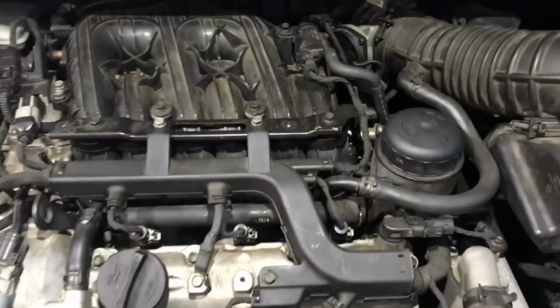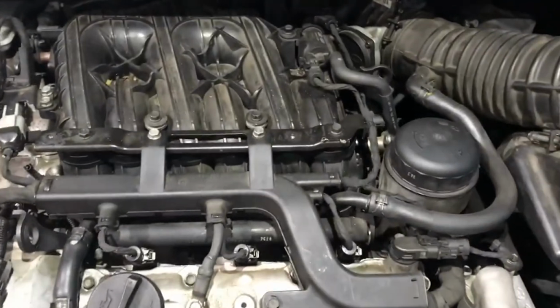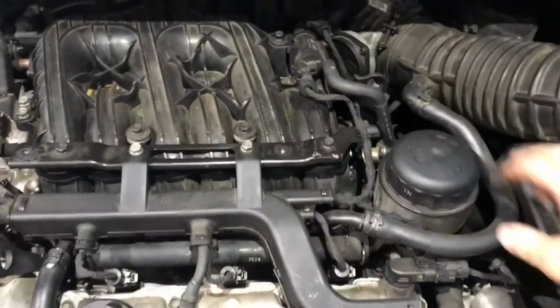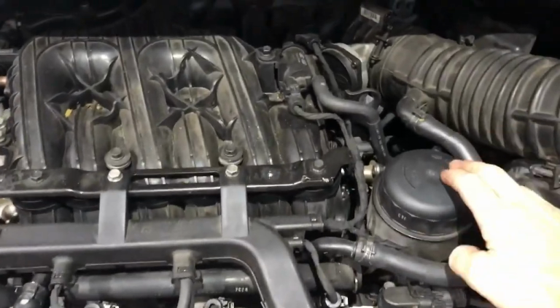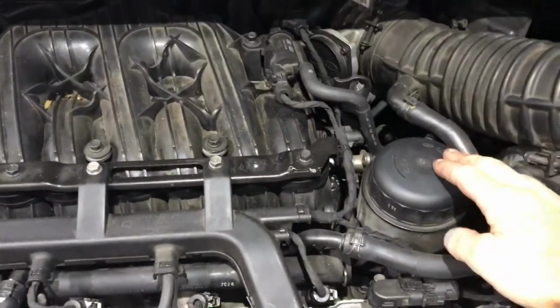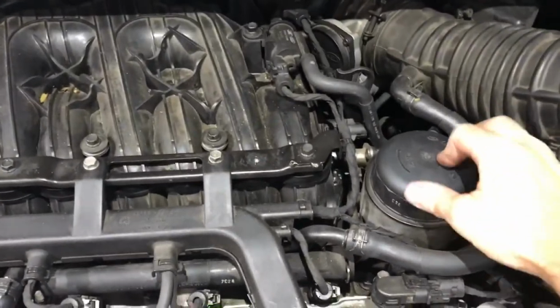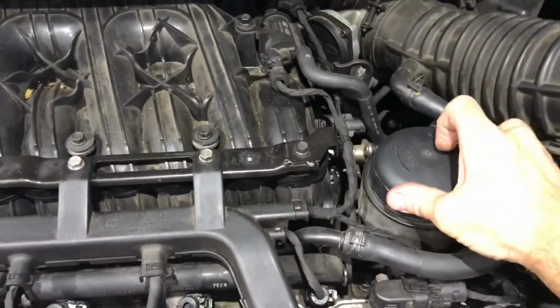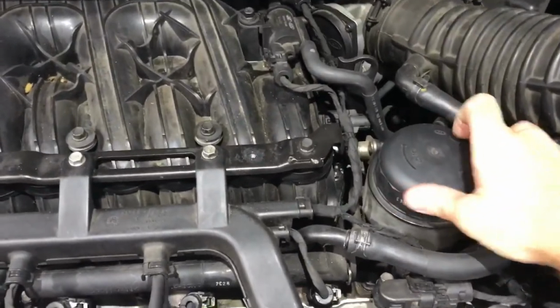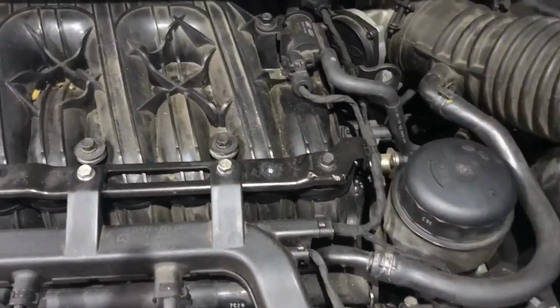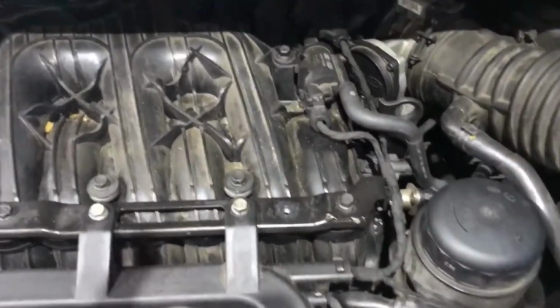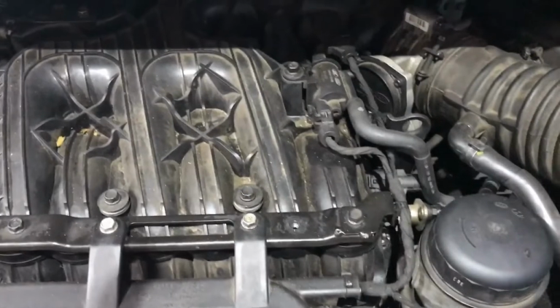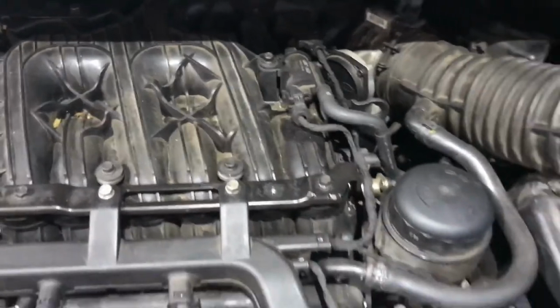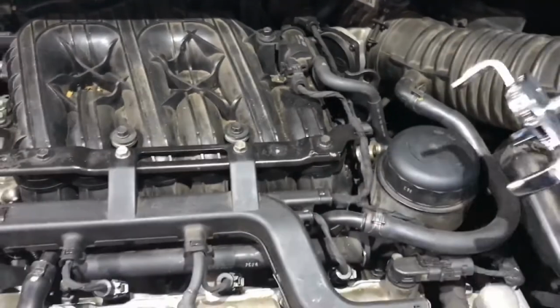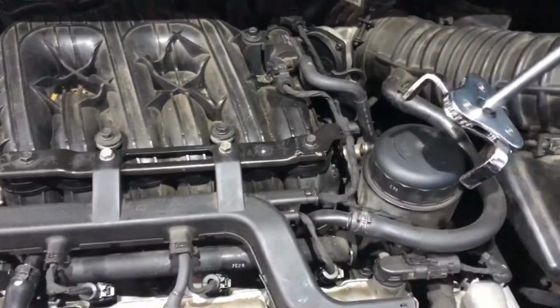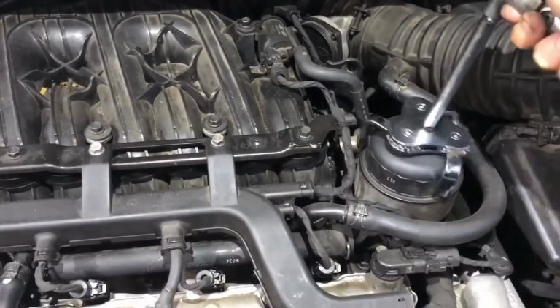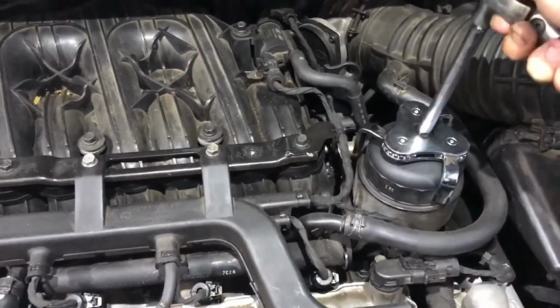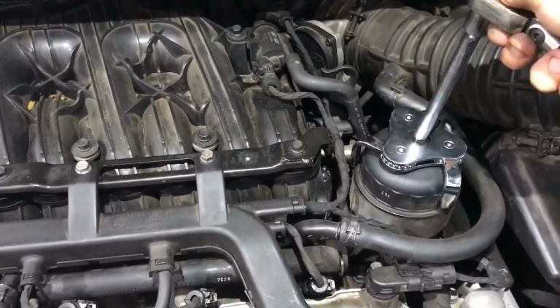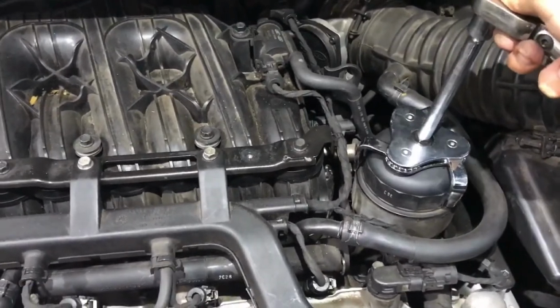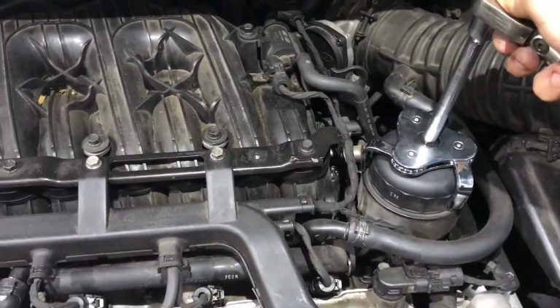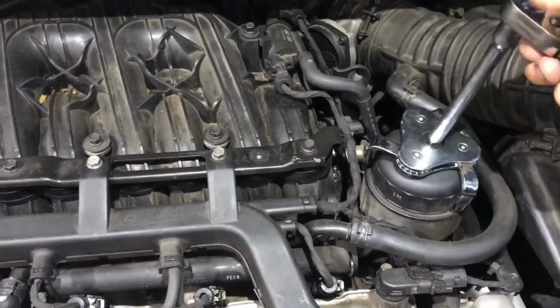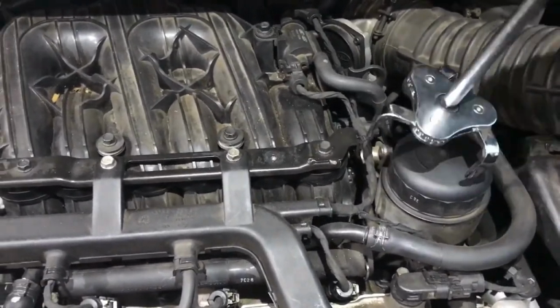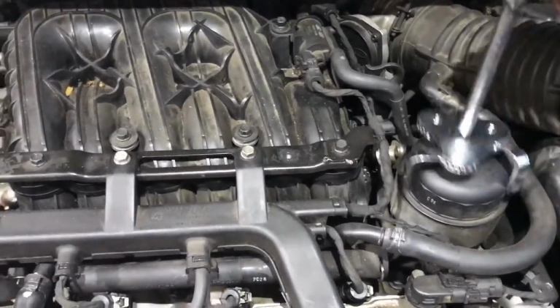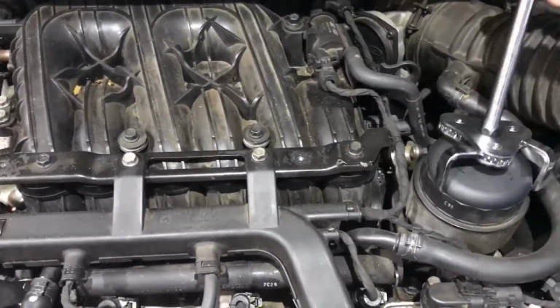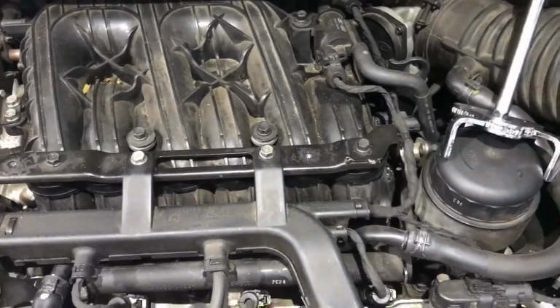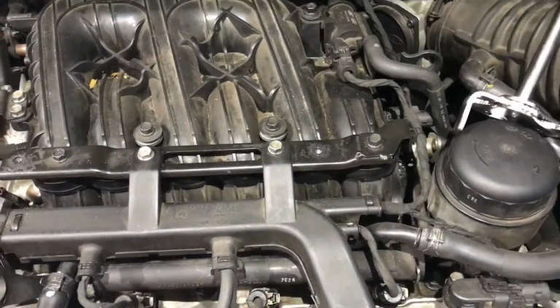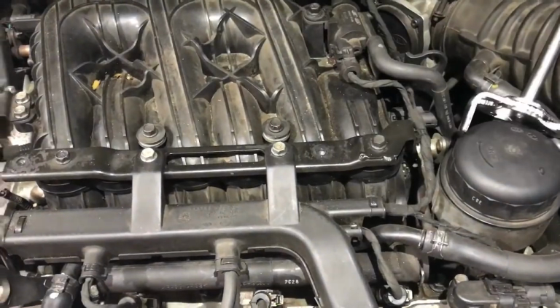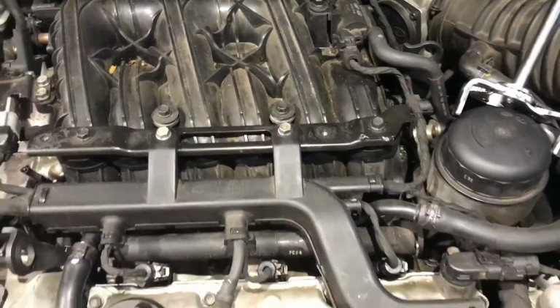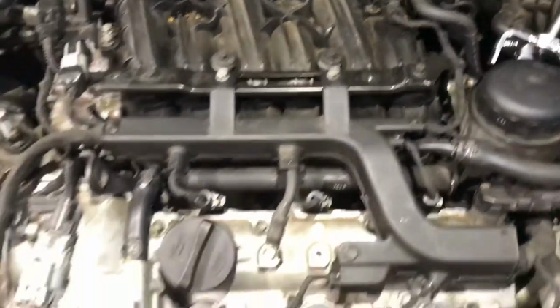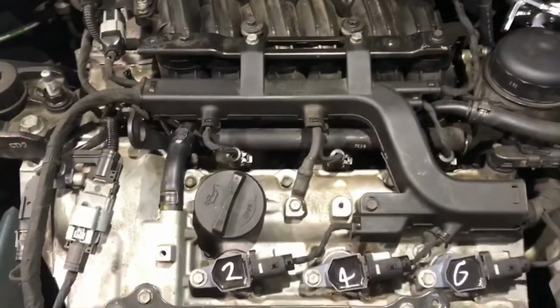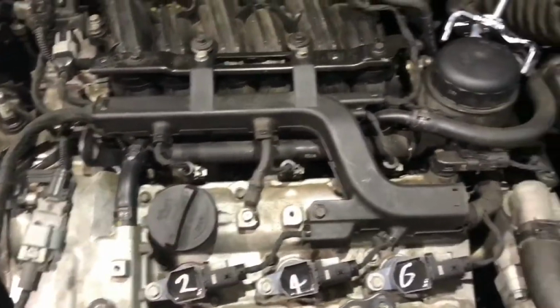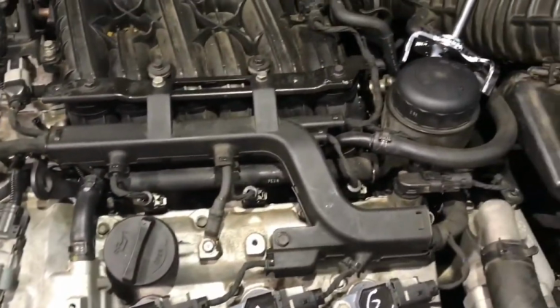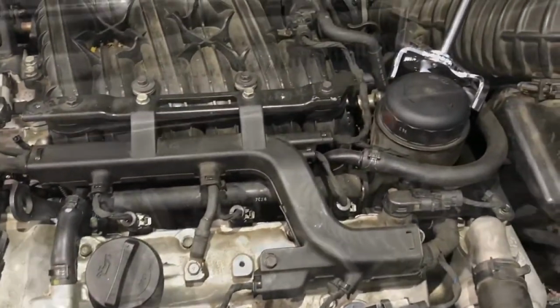And here we've got the filter — the oil filter. It's a cartridge type filter. I'm going to remove that with an oil filter claw tool, and then we'll move on to lifting it up and draining the oil.